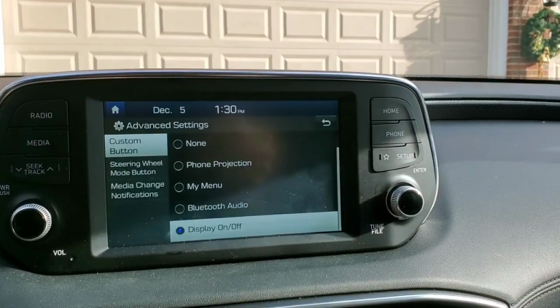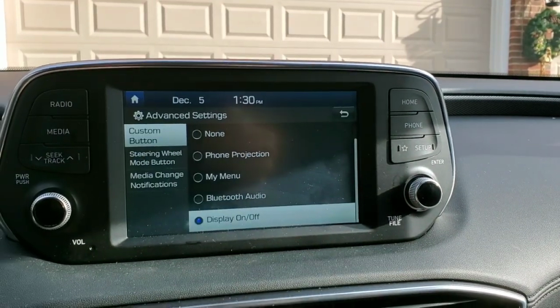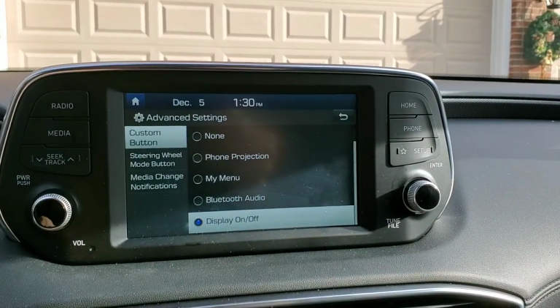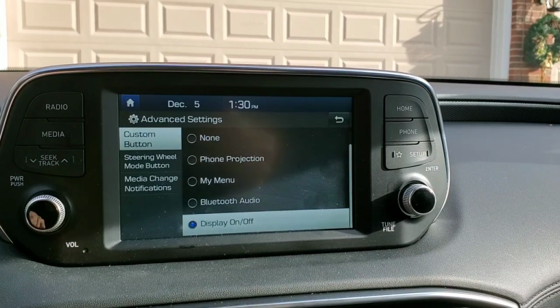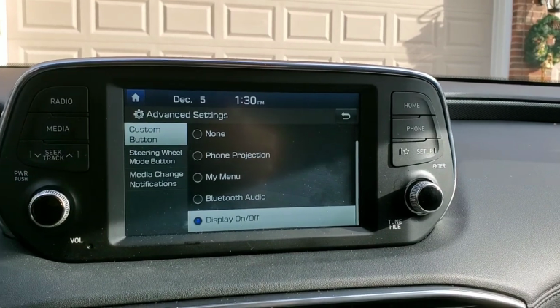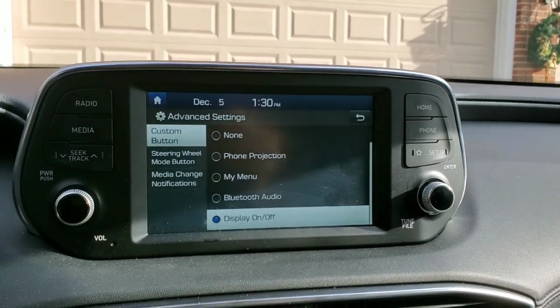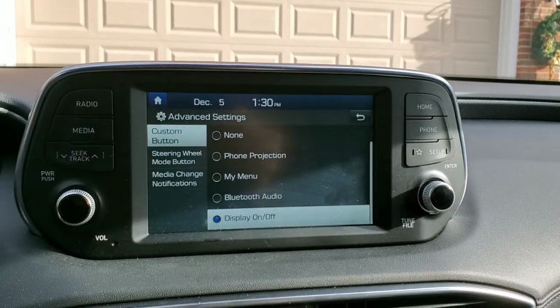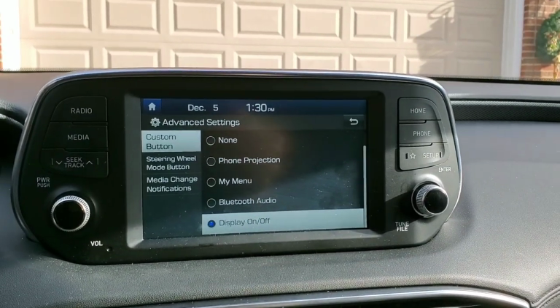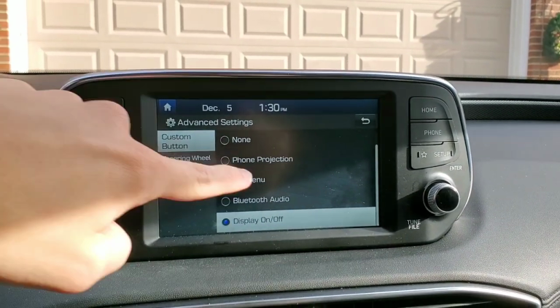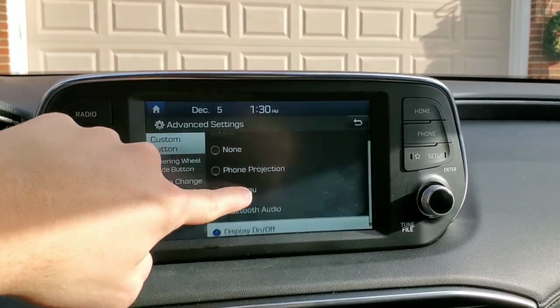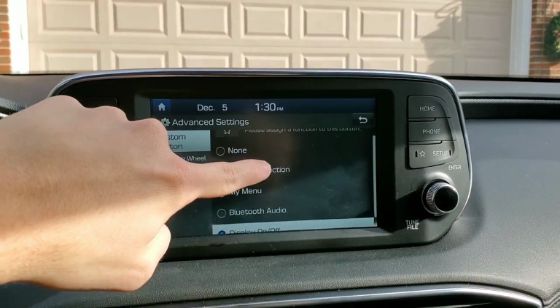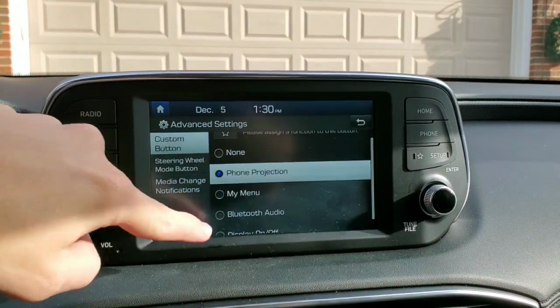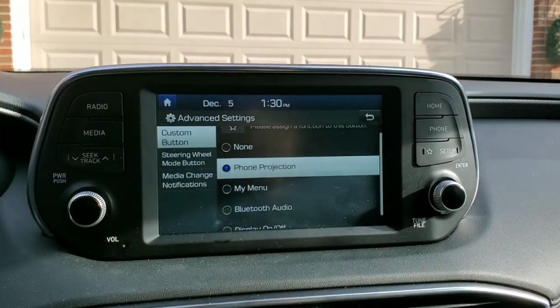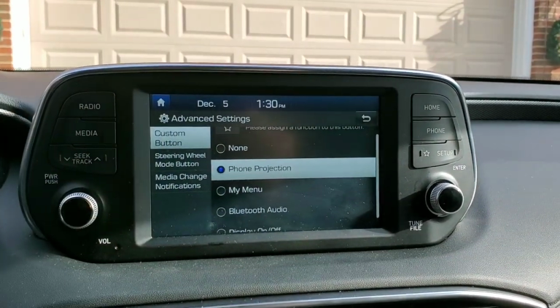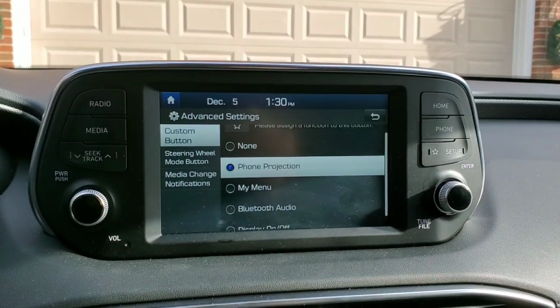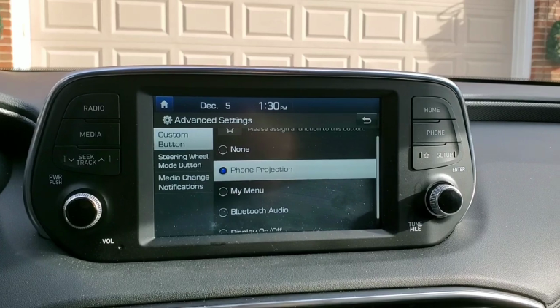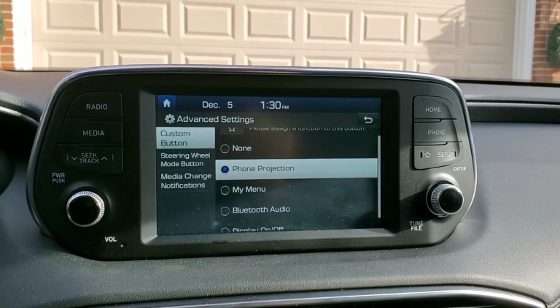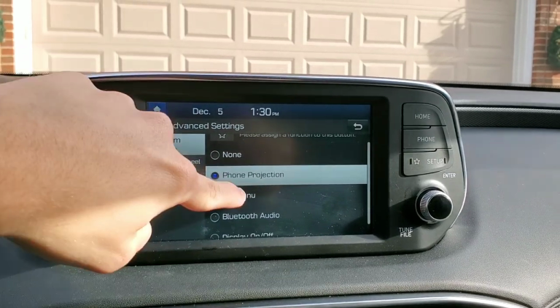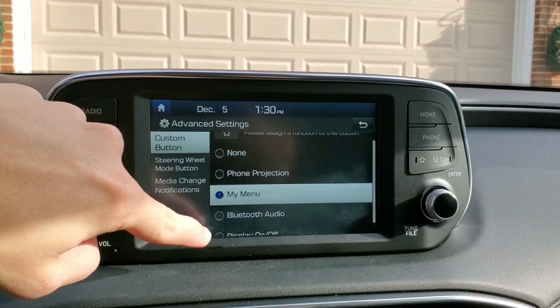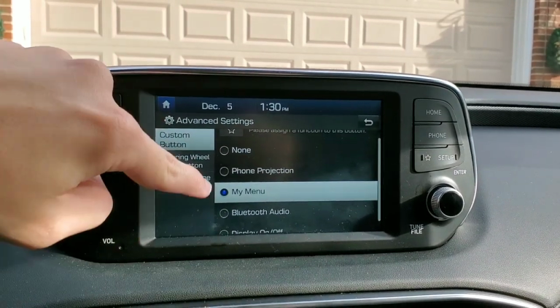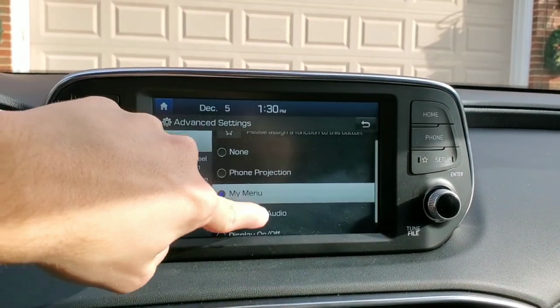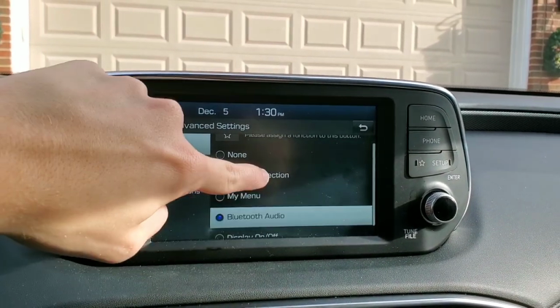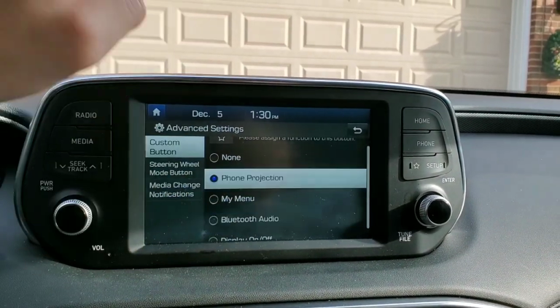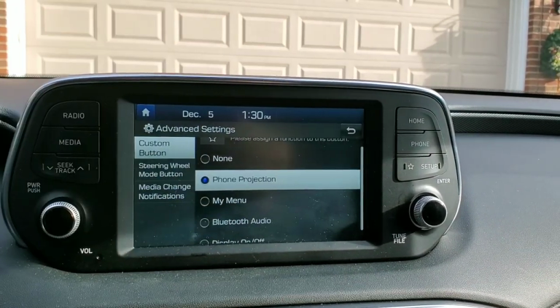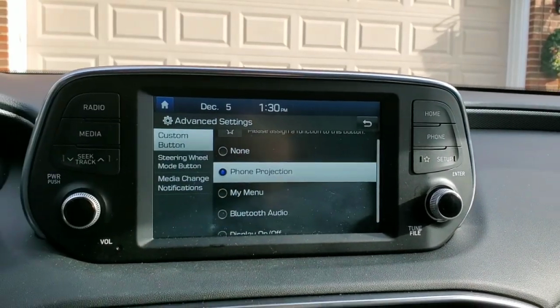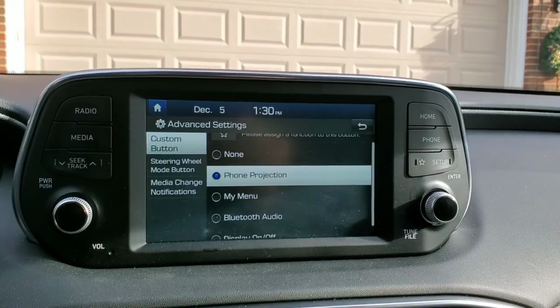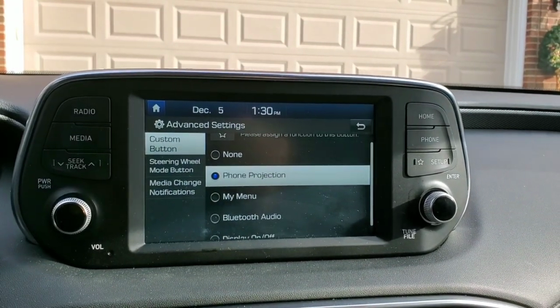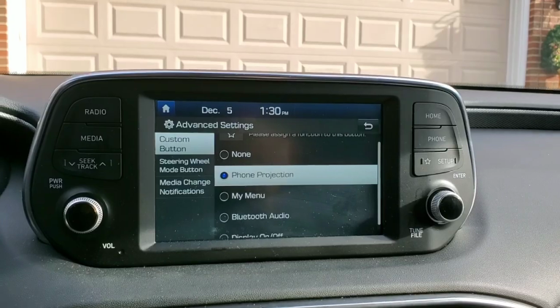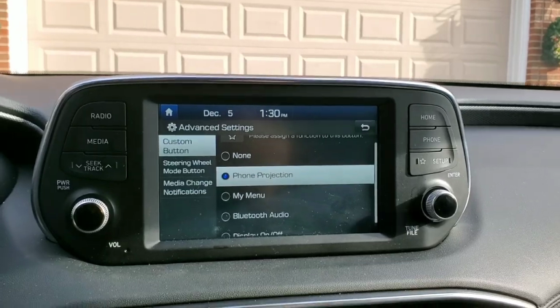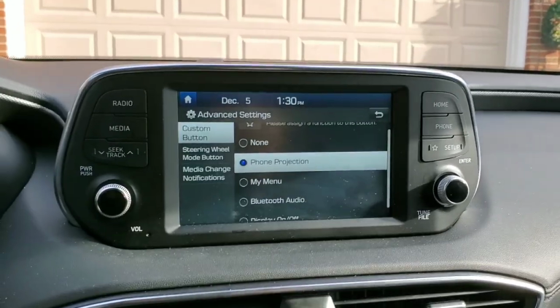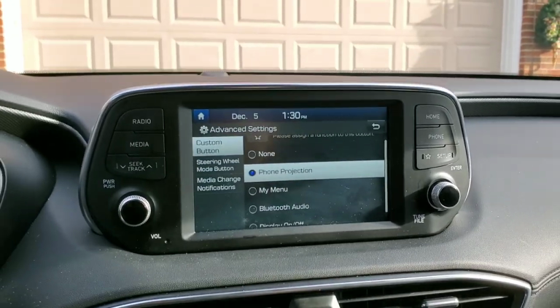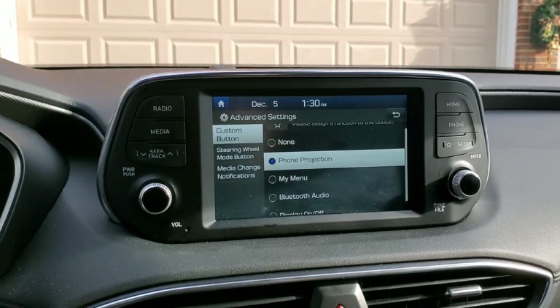Do it again and it turns back on. You can also tap the screen, have it bring up your phone projection, your custom menu, or Bluetooth audio. Let's just put it on phone projection, which is your Android Auto or Apple CarPlay depending on what phone you have.